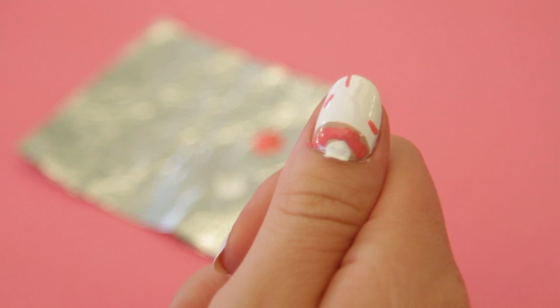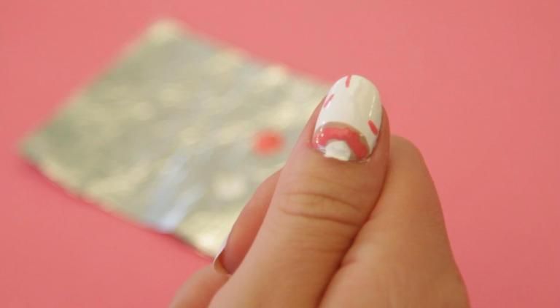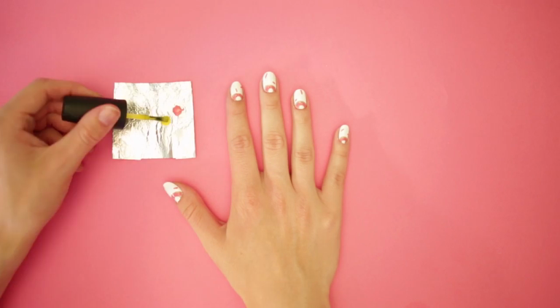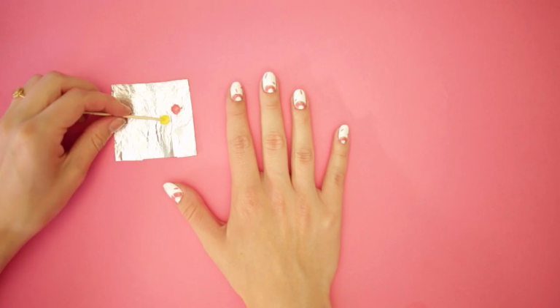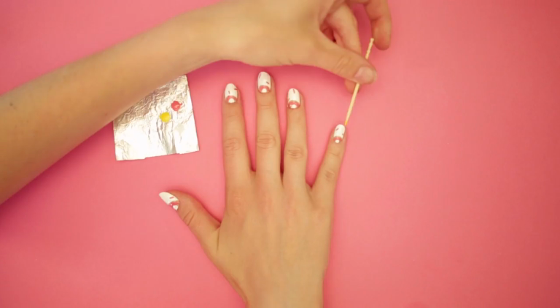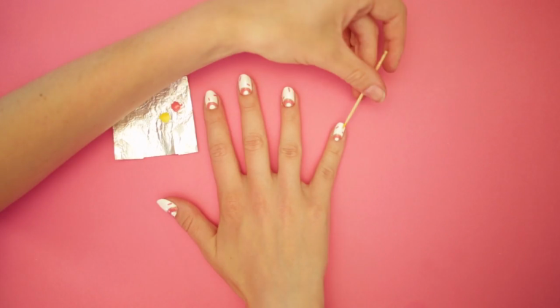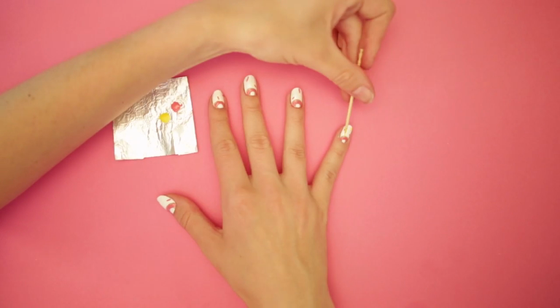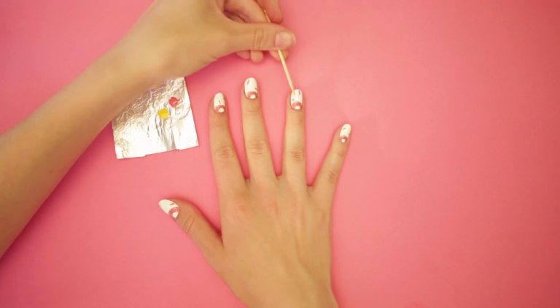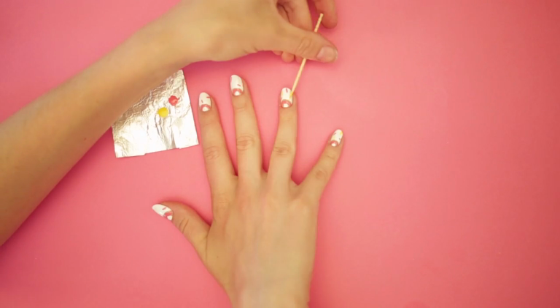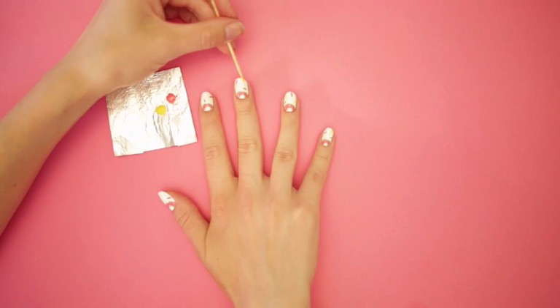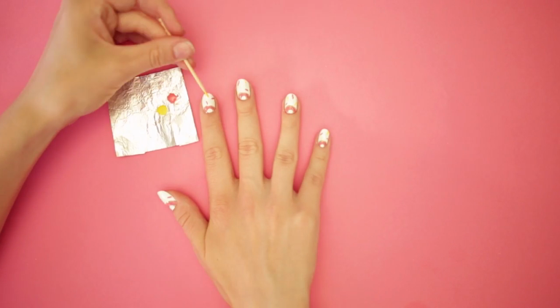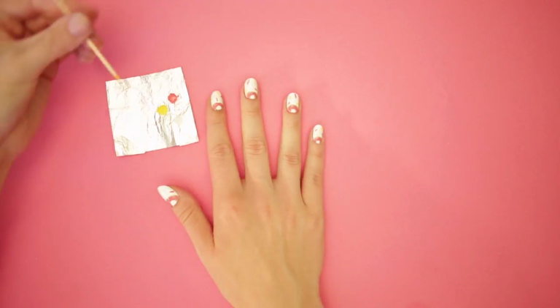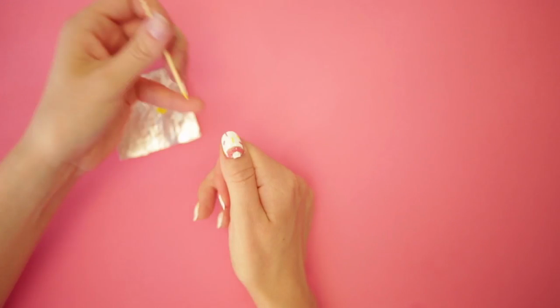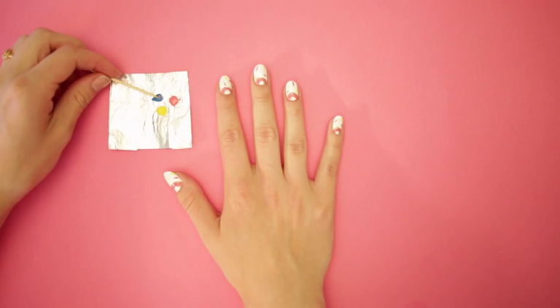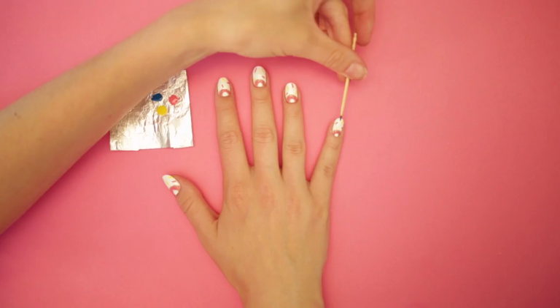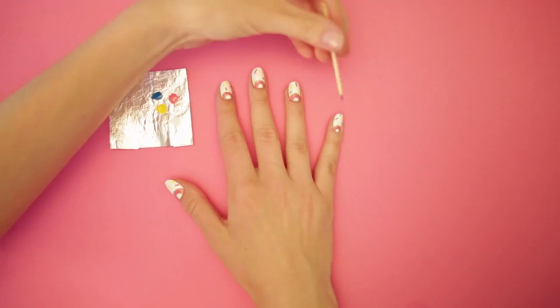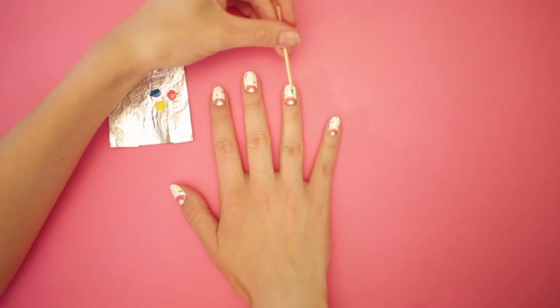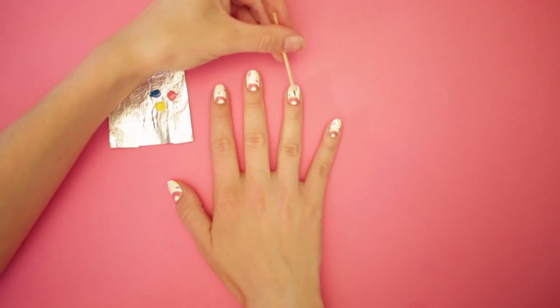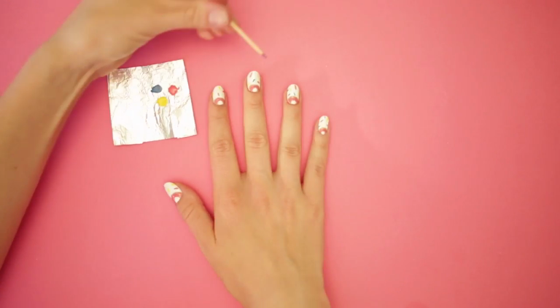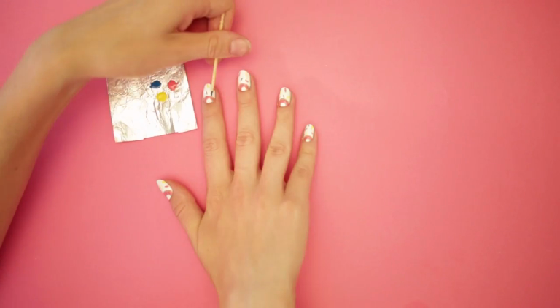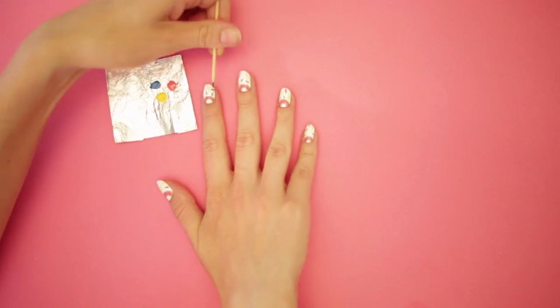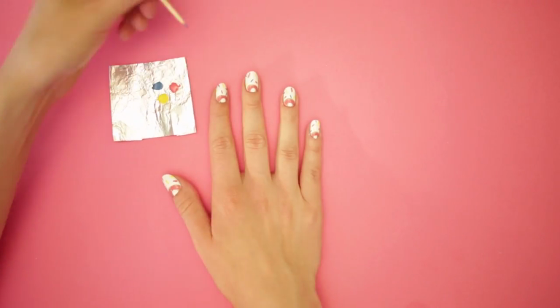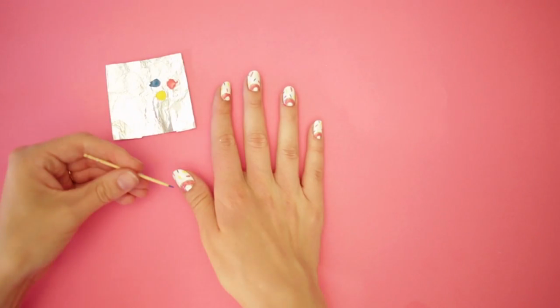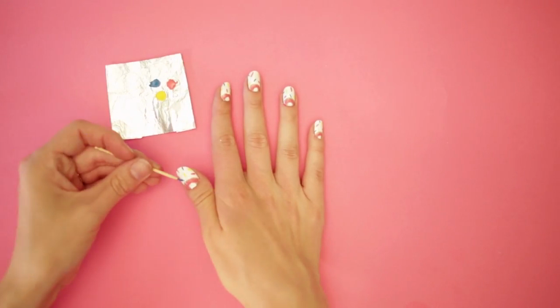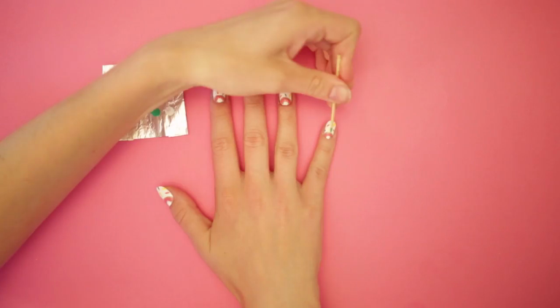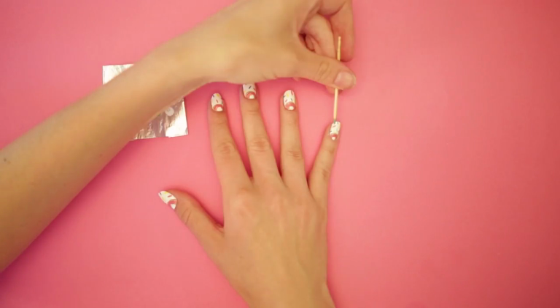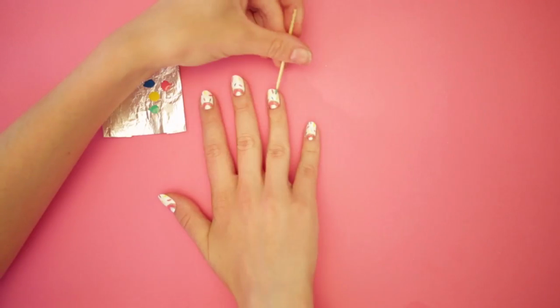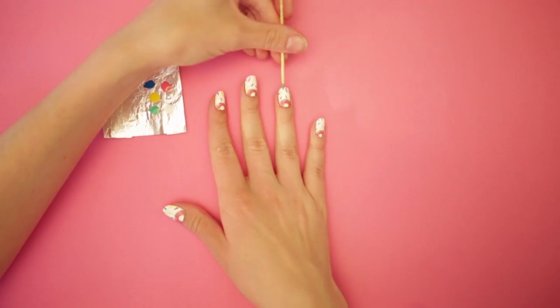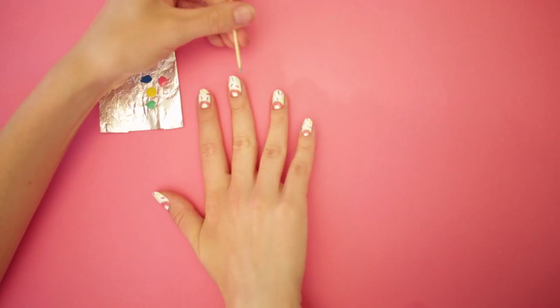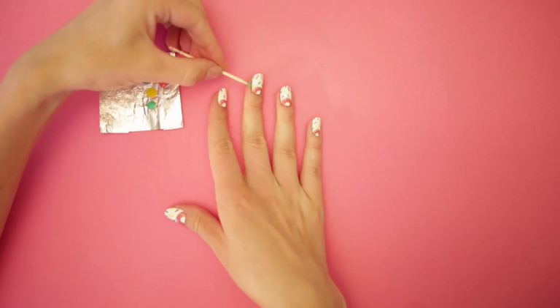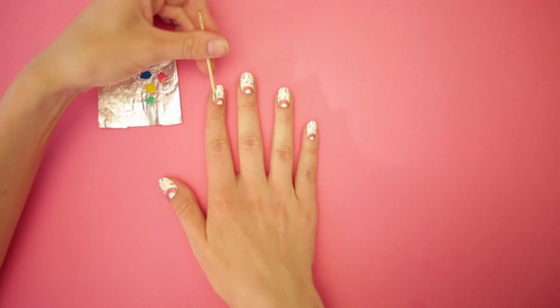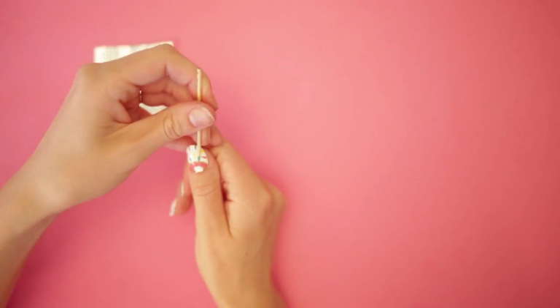Add your yellow sprinkles, then blue sprinkles. Make sure your toothpick is clean before every color.